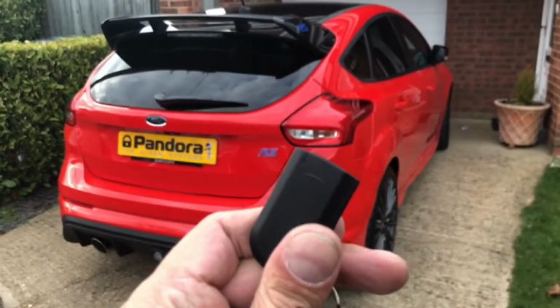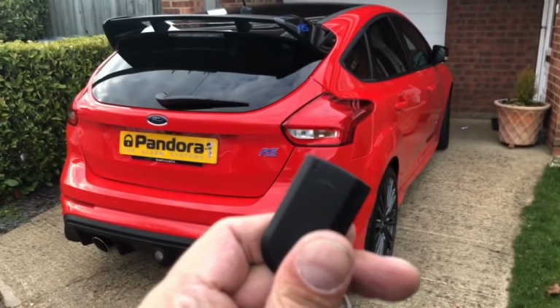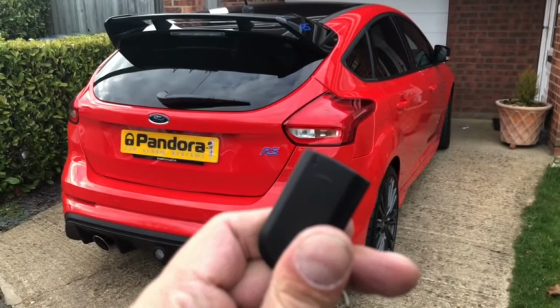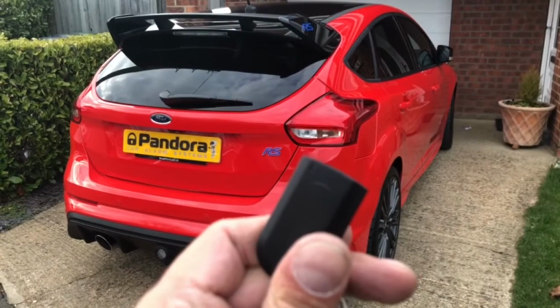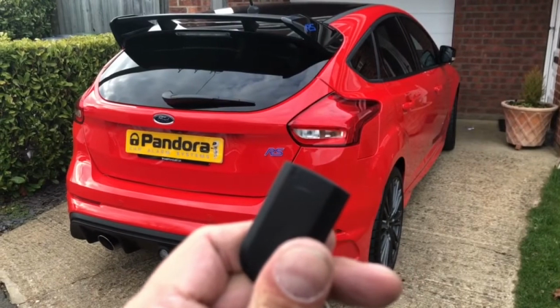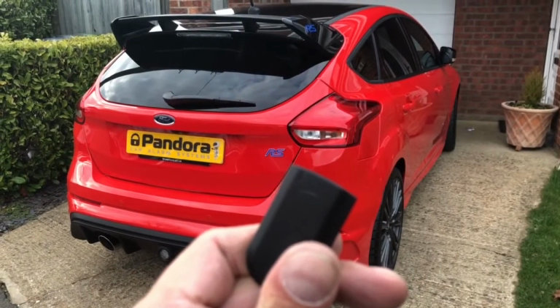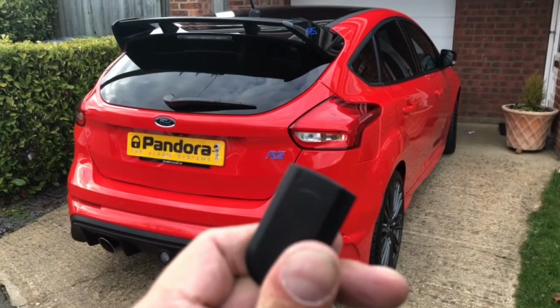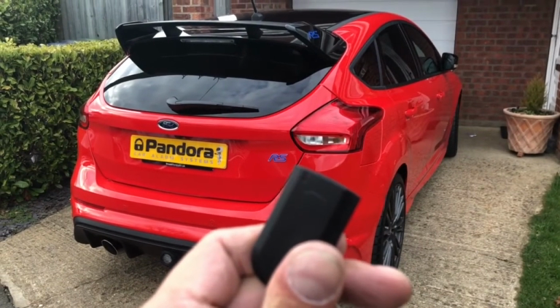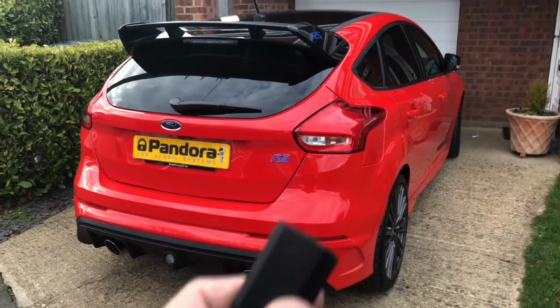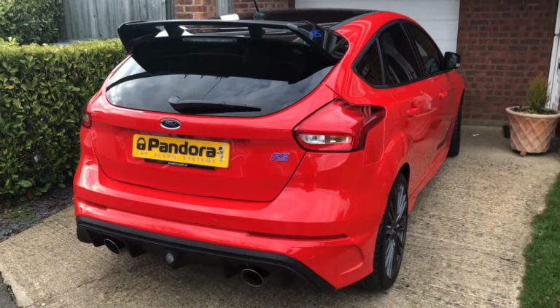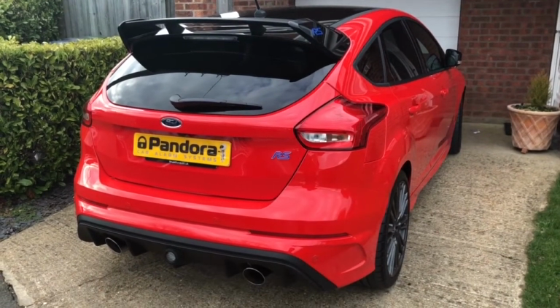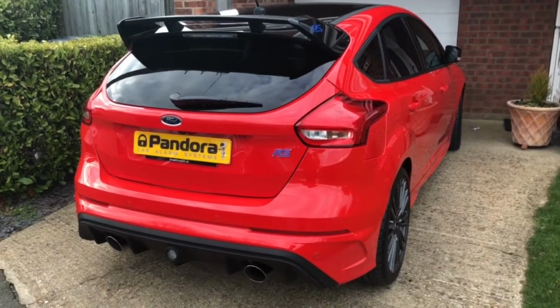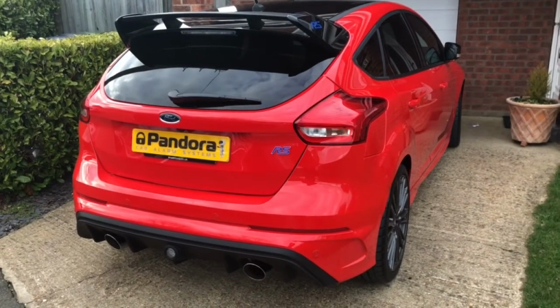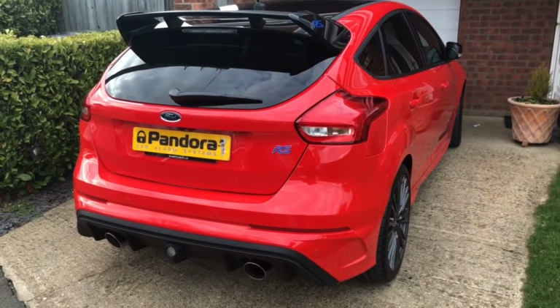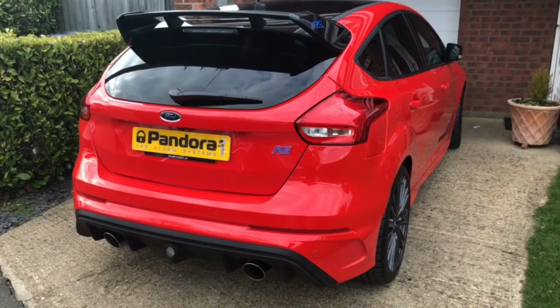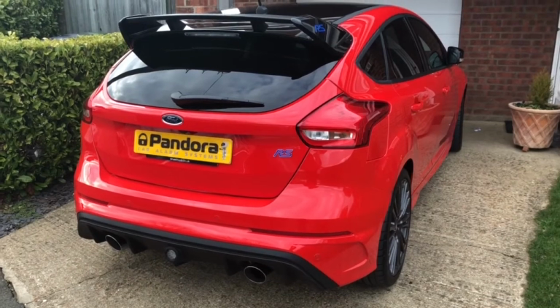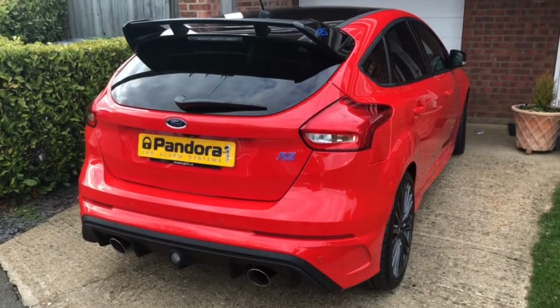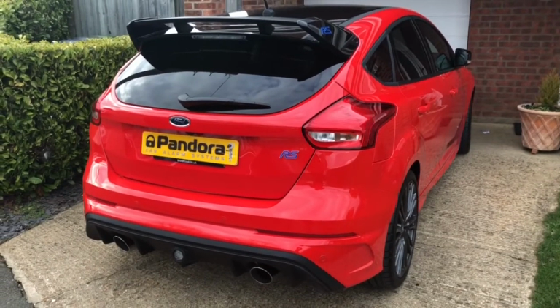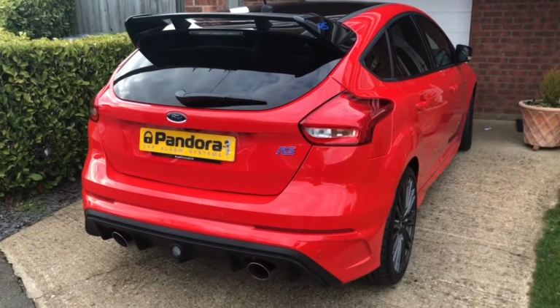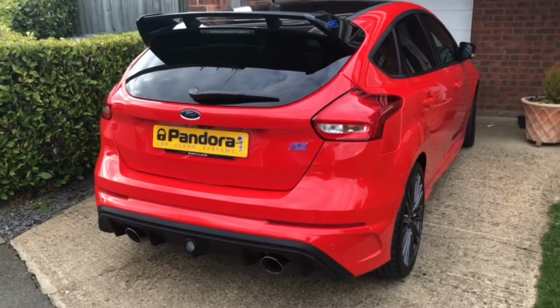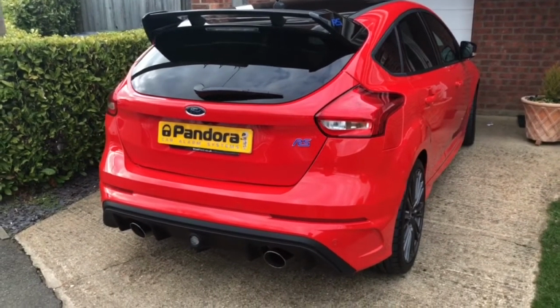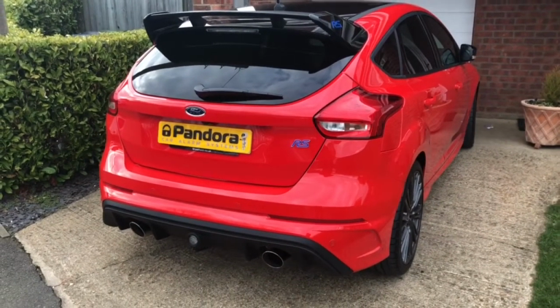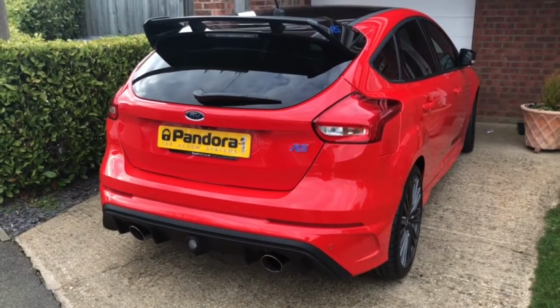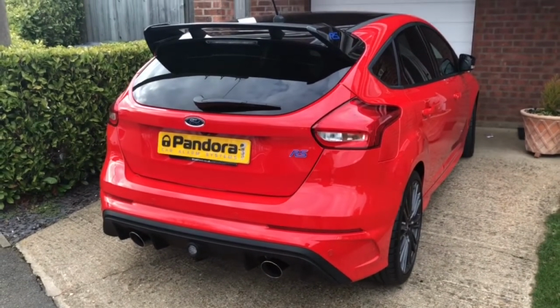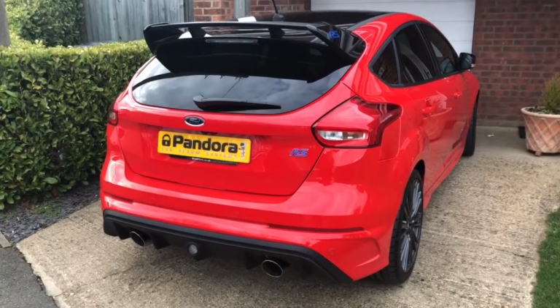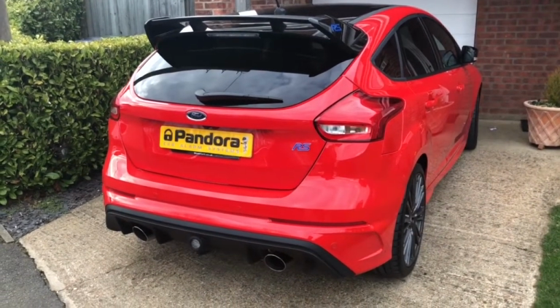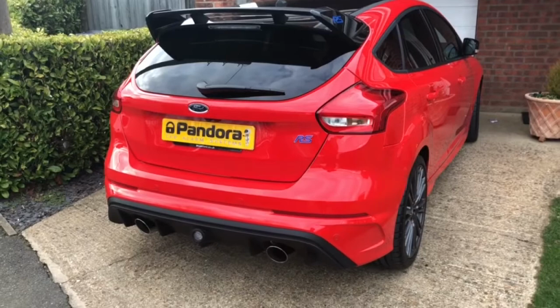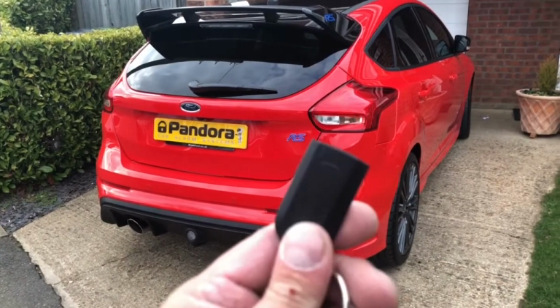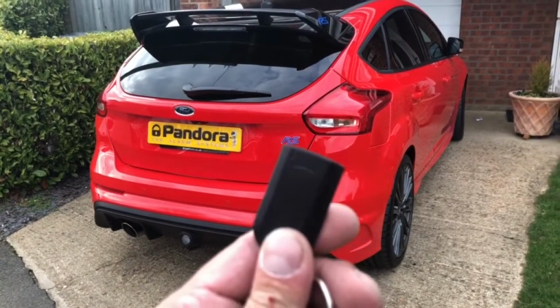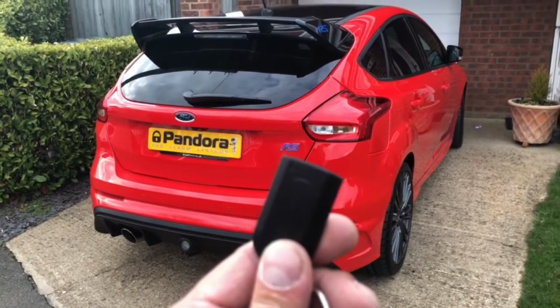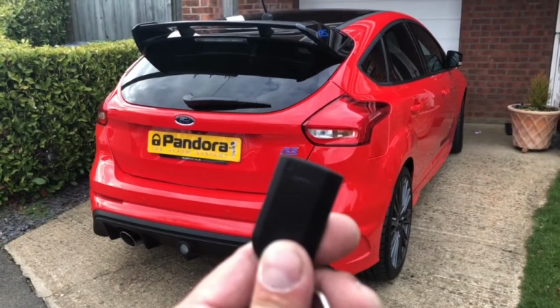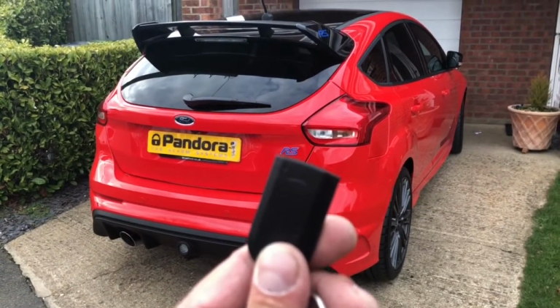If the tag is taken out of the car — say the customer is pulled out of the car by a carjacker — the car will go into a sequence where it shuts down after 40 seconds and goes into anti-hijack mode, killing the car. You cannot then start the car until this tag is back inside the vehicle again.